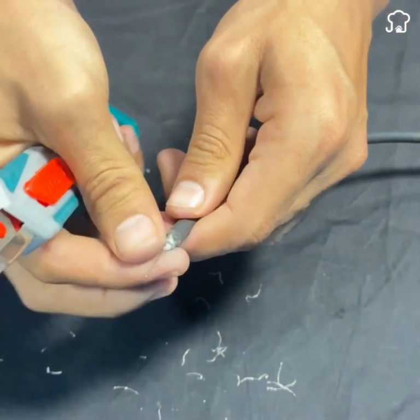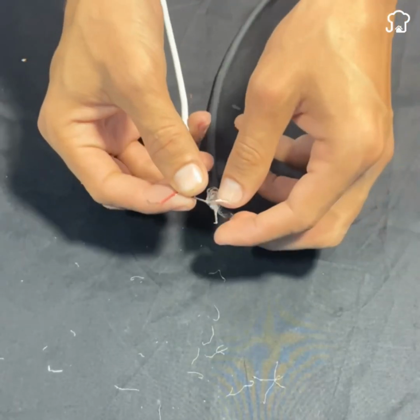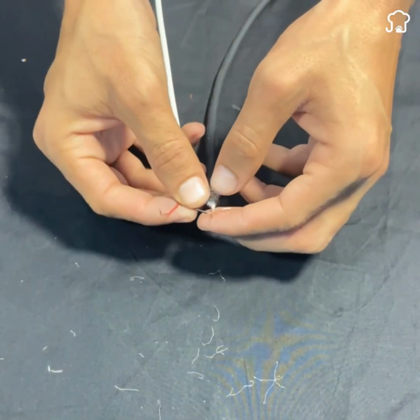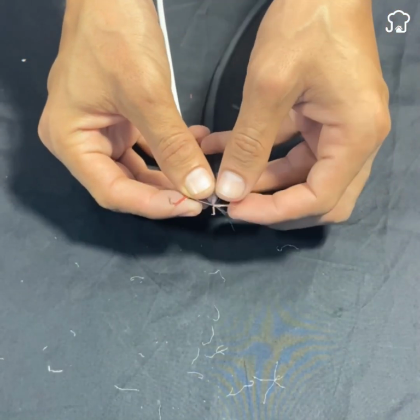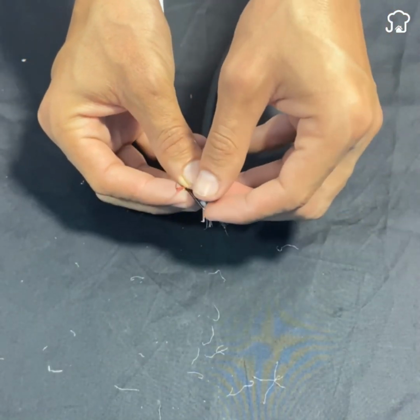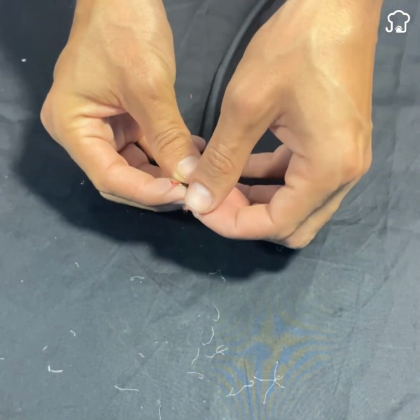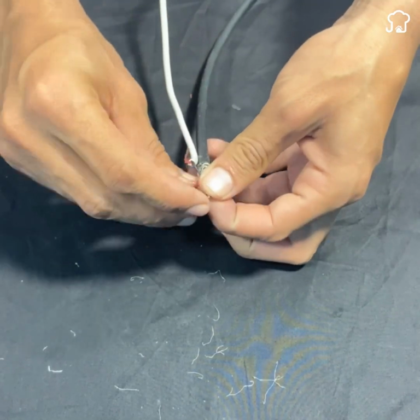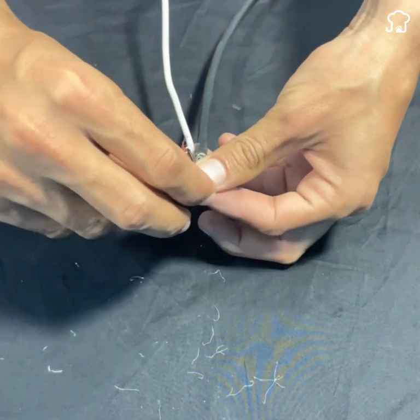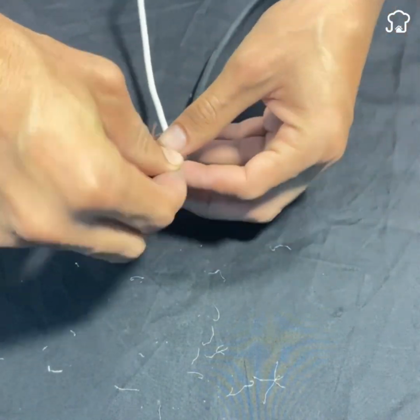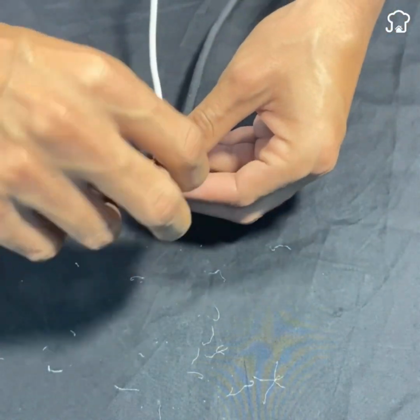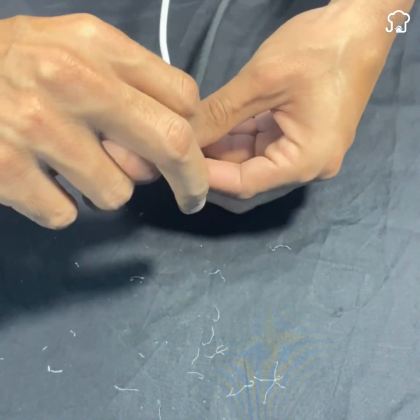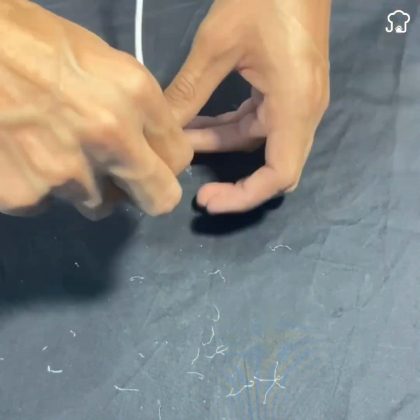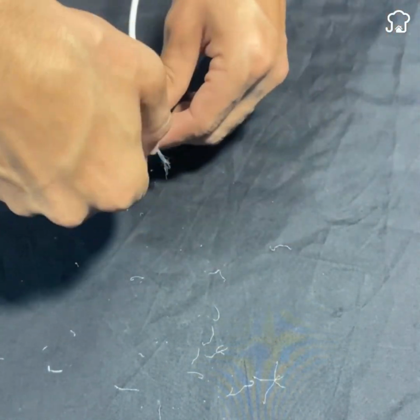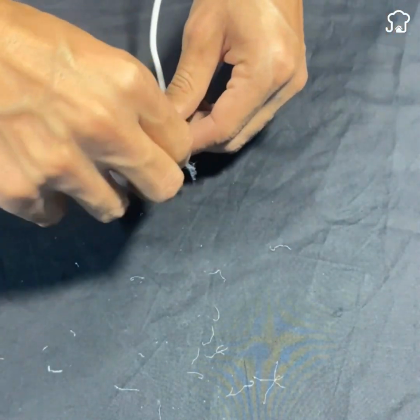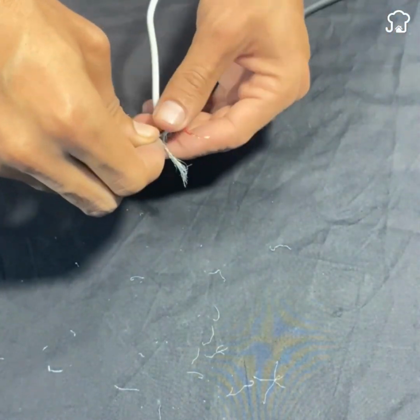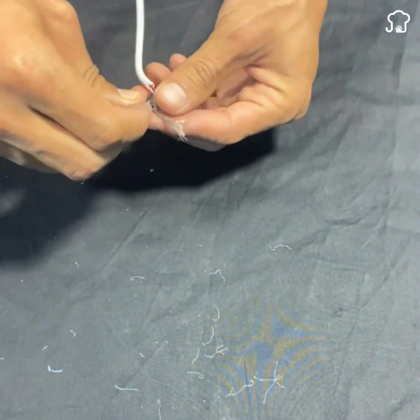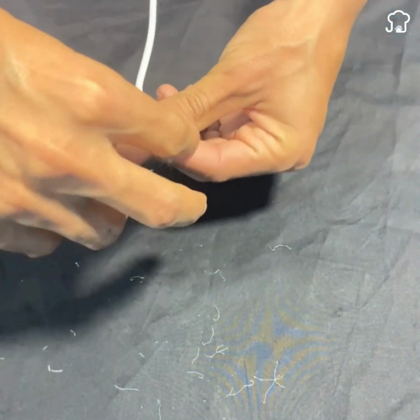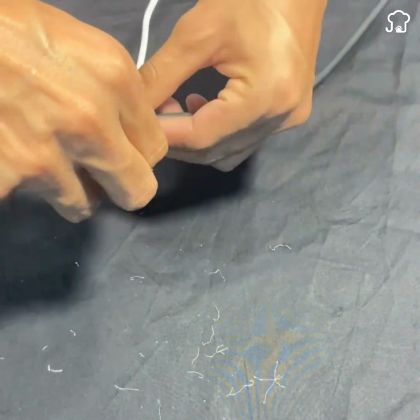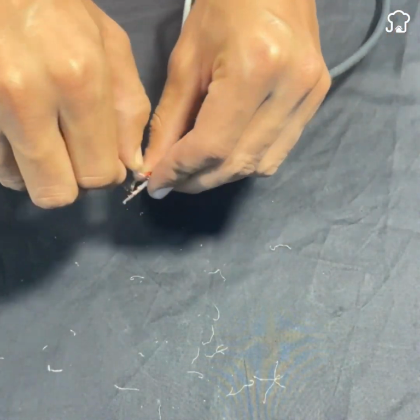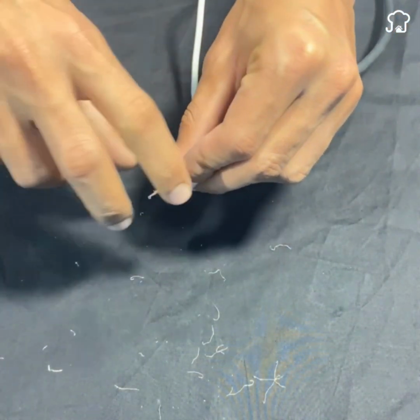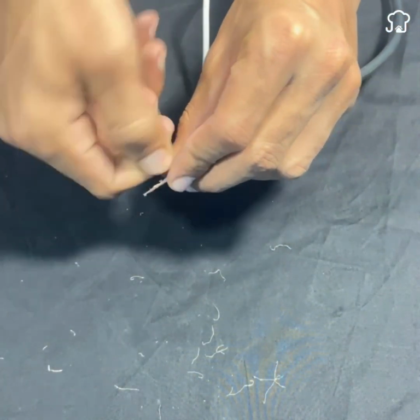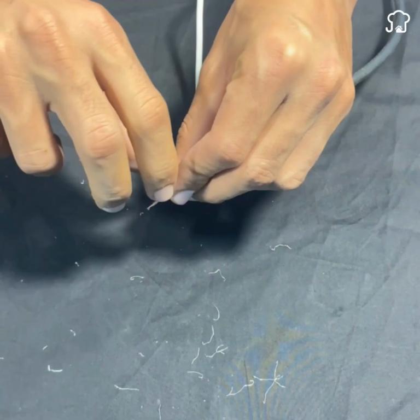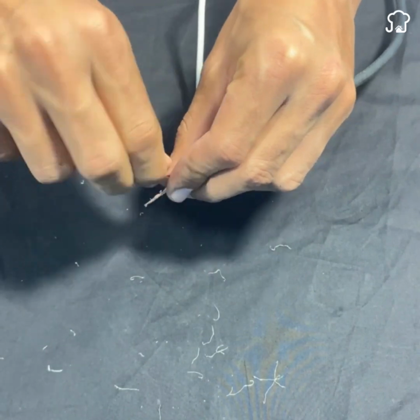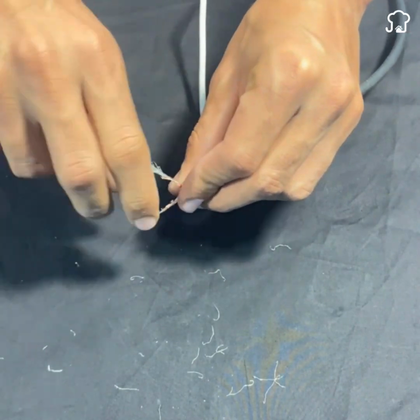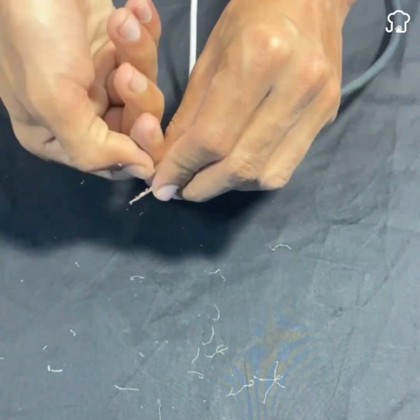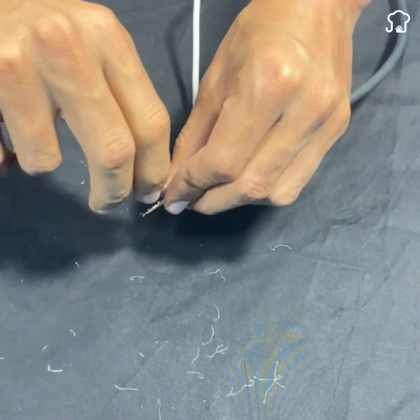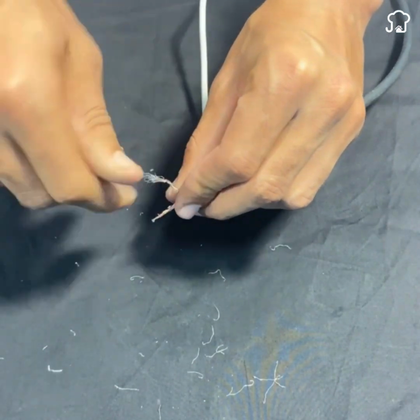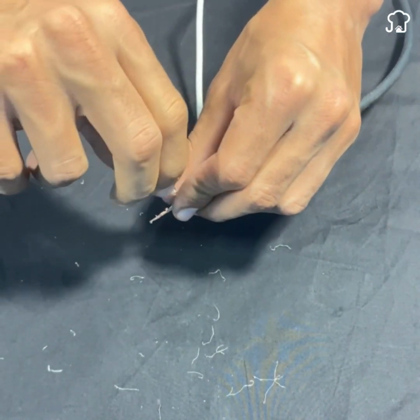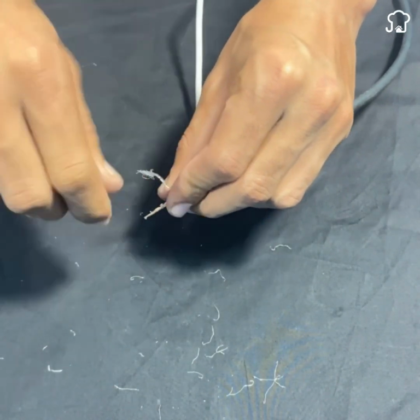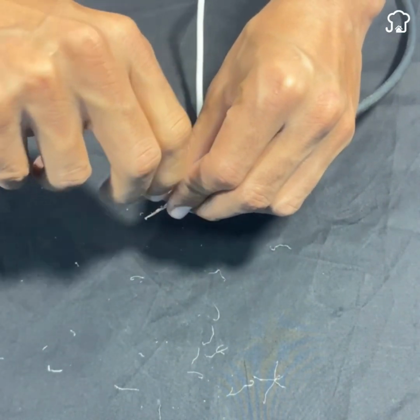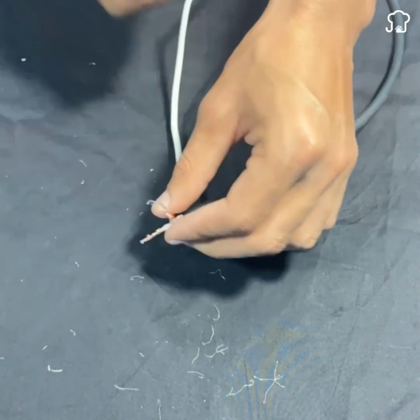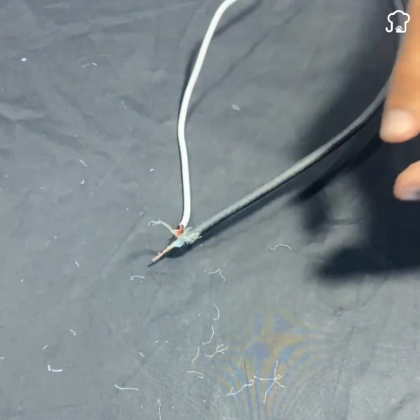Then we take the charger and roll one of its cables around what we discovered earlier. We wrap the other cable around the filaments we rolled before.